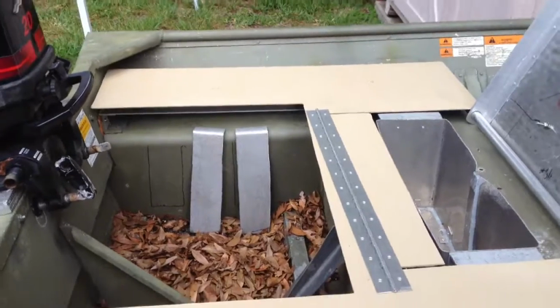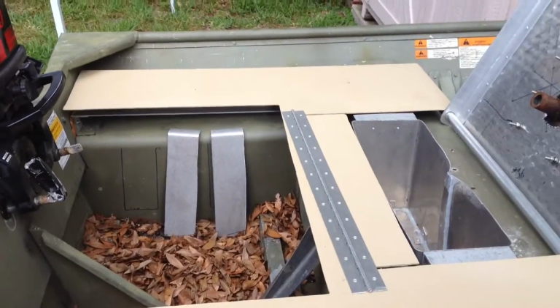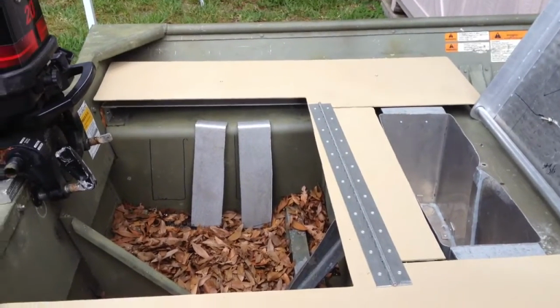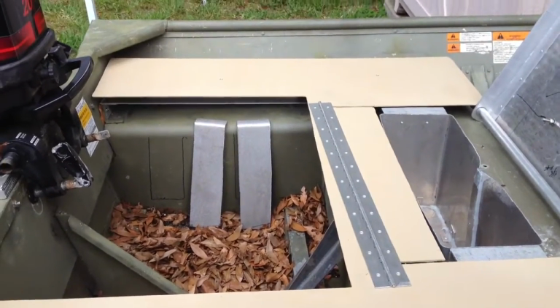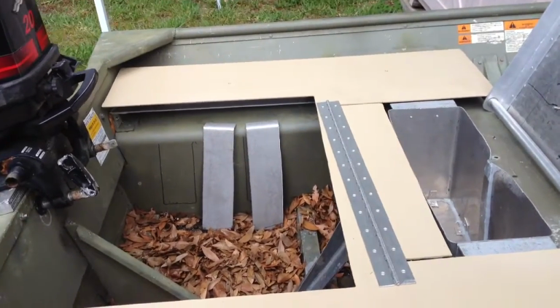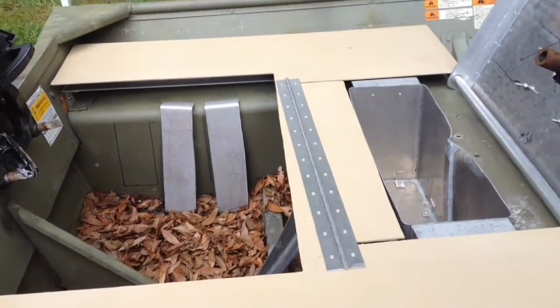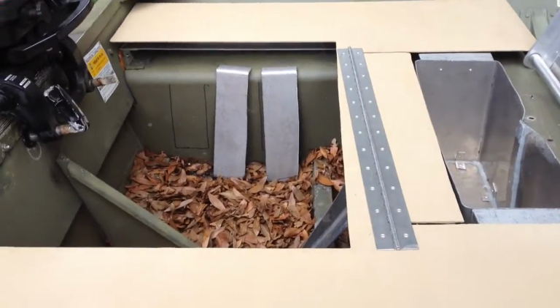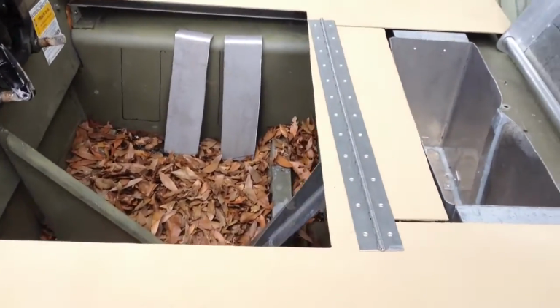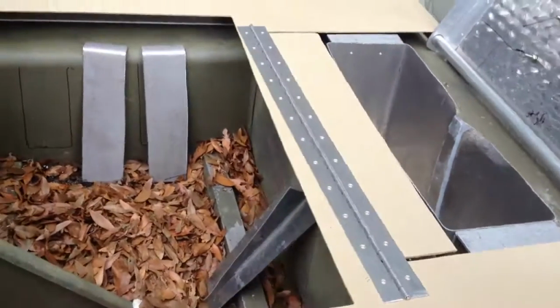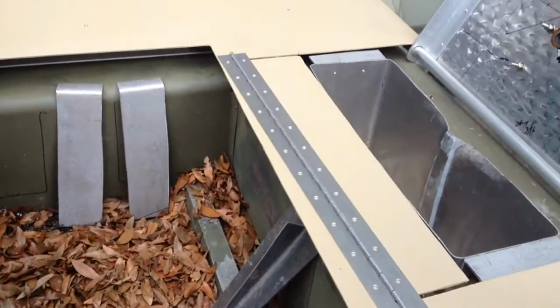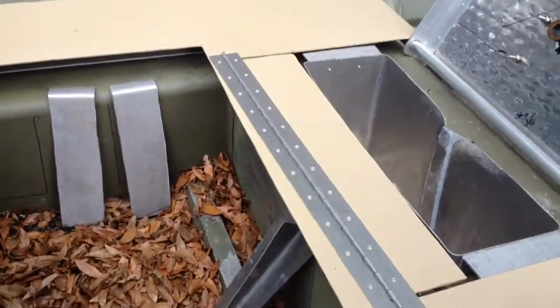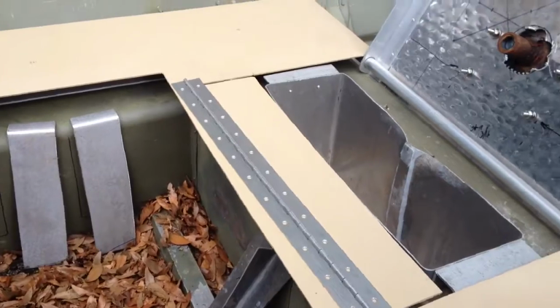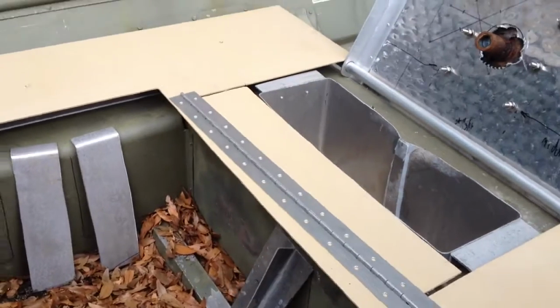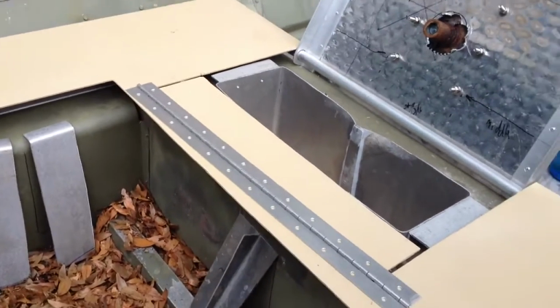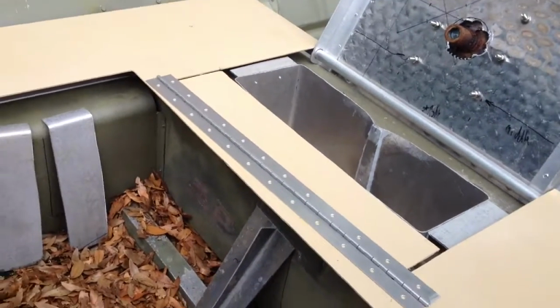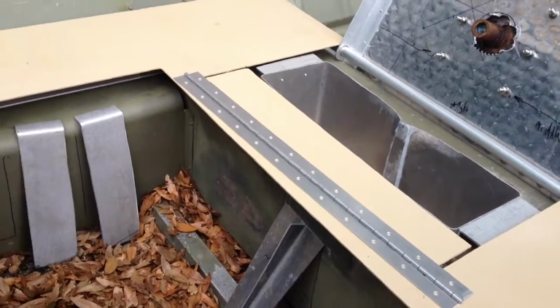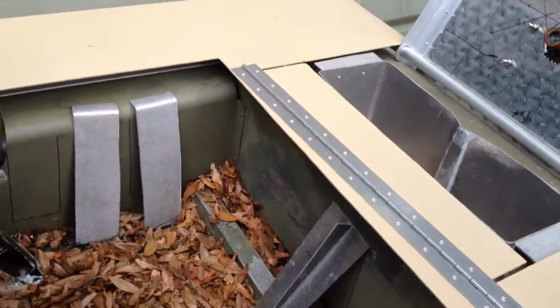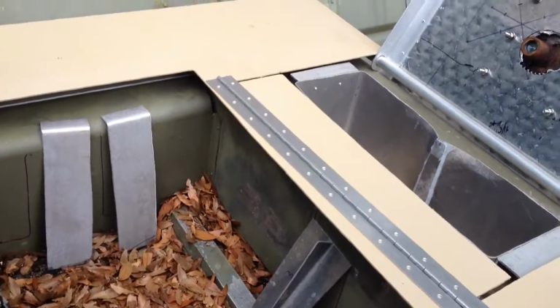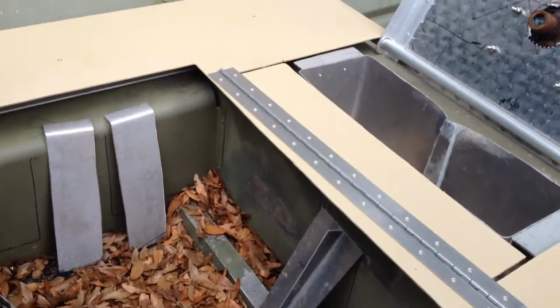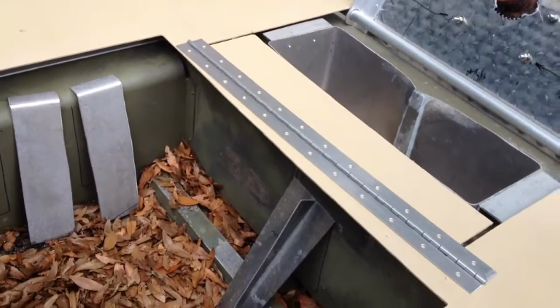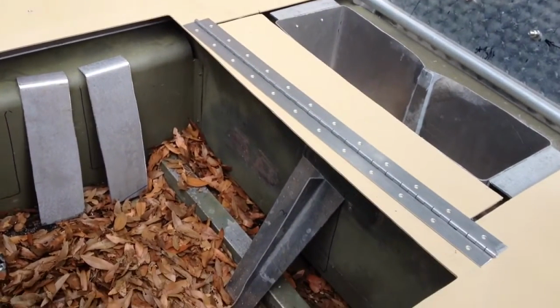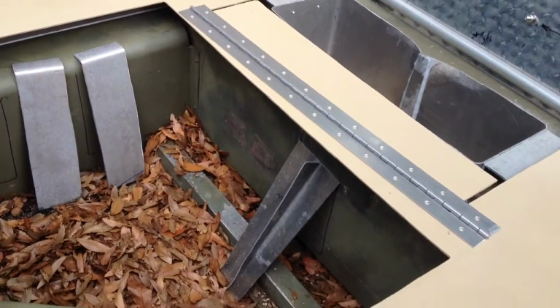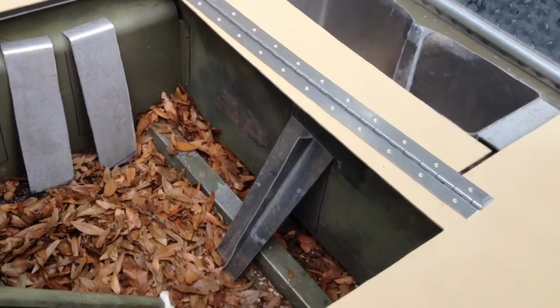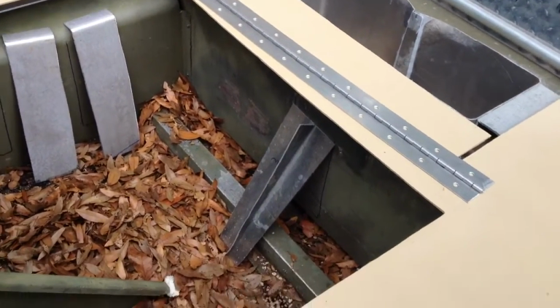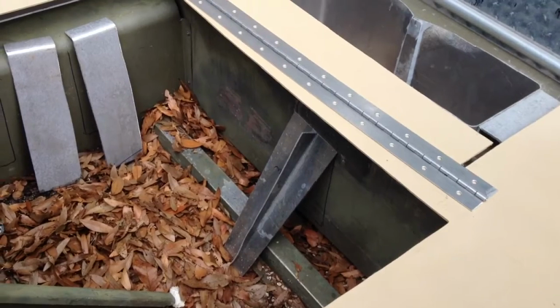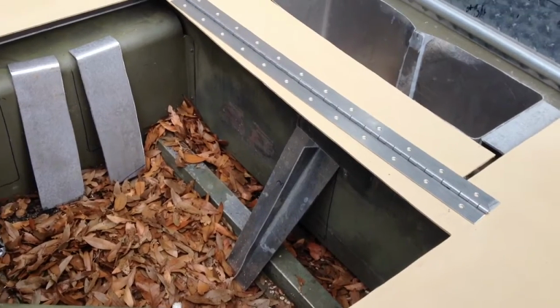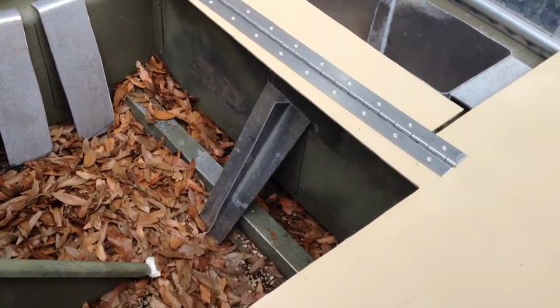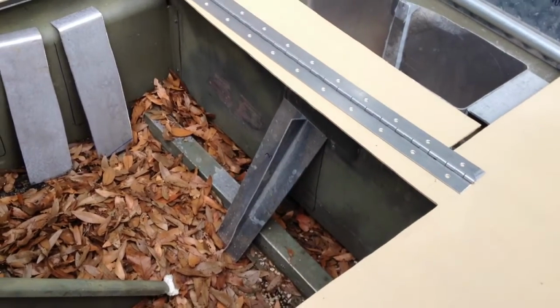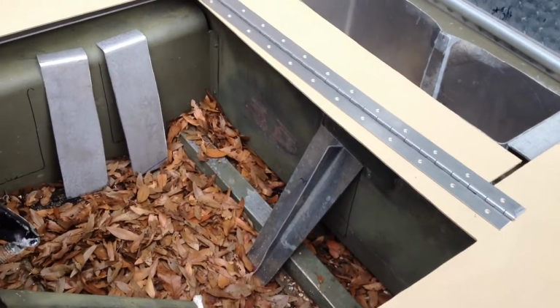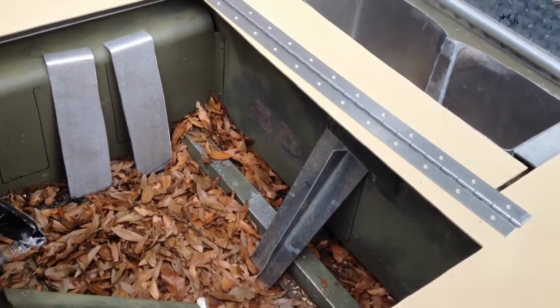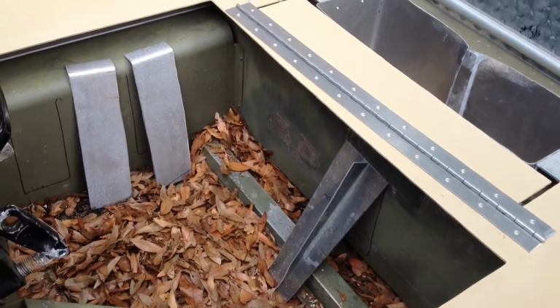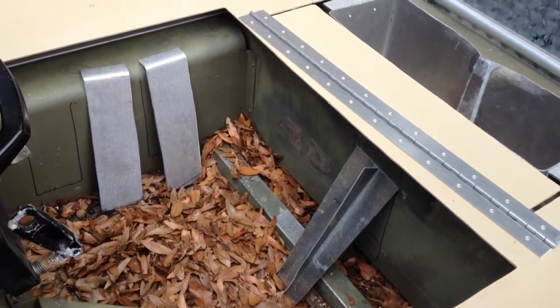Well, good morning. It's Saturday, and as you can see, we're currently working on the rear deck again. This isn't going to be completely finished for a while, but we're going to see how close we can get it today.